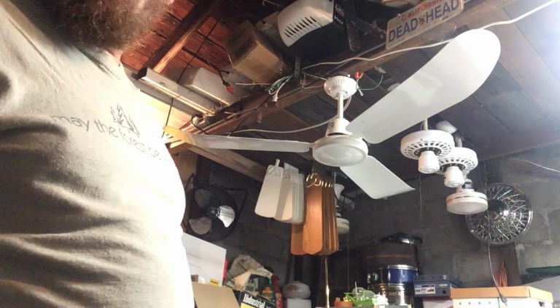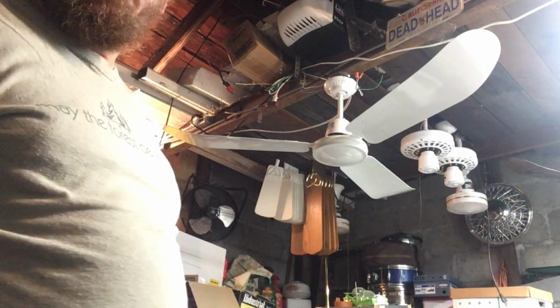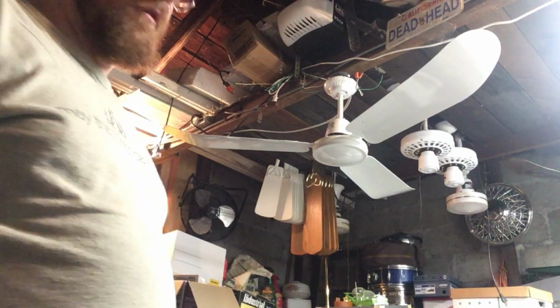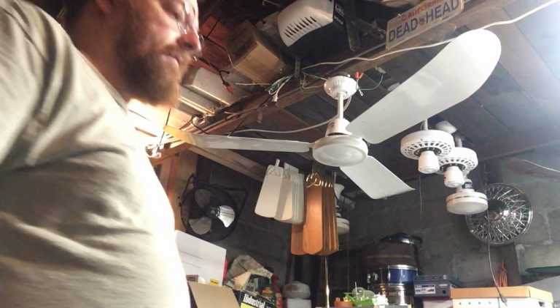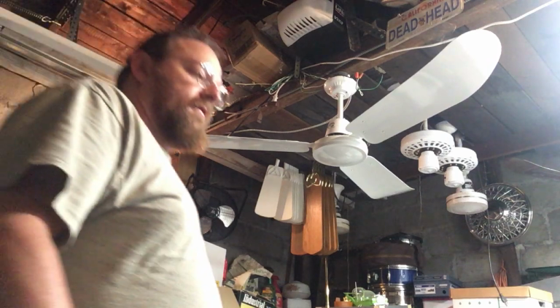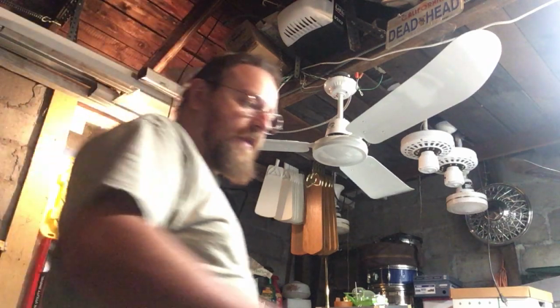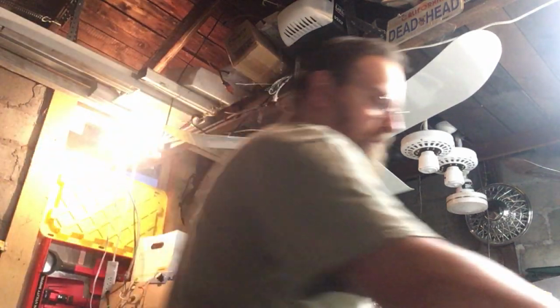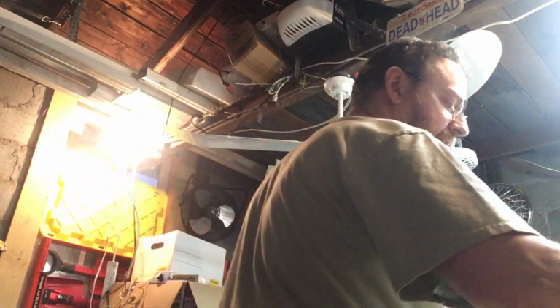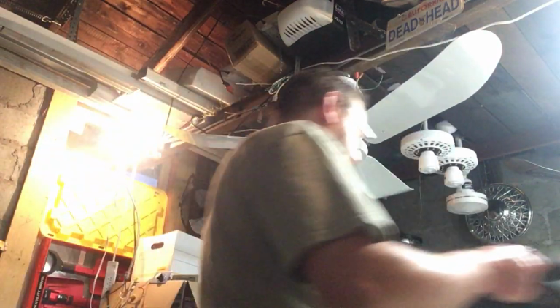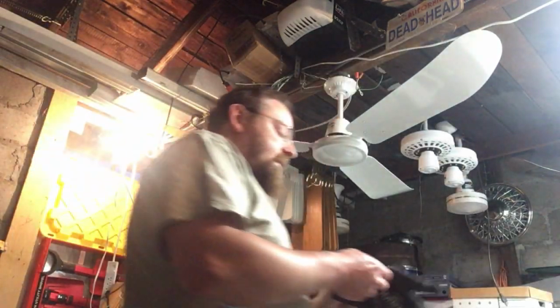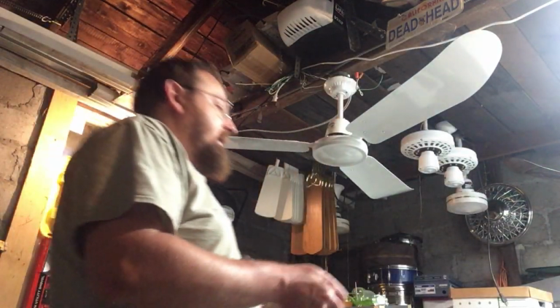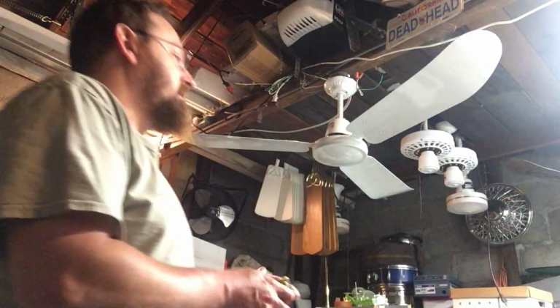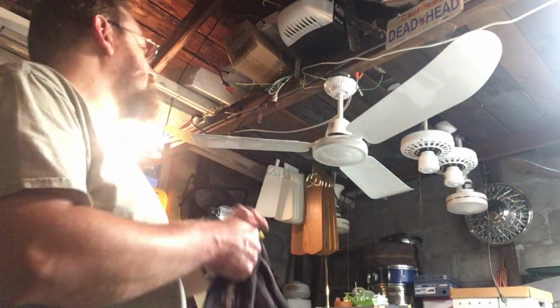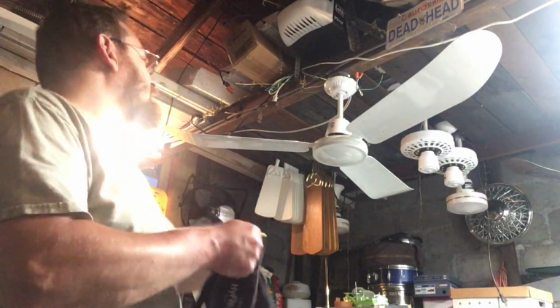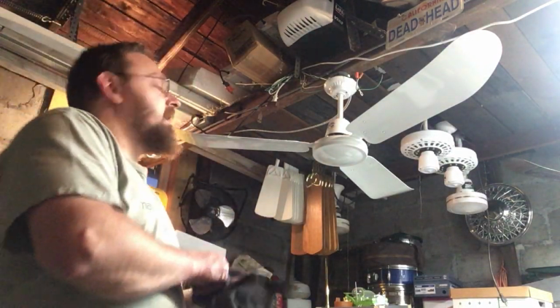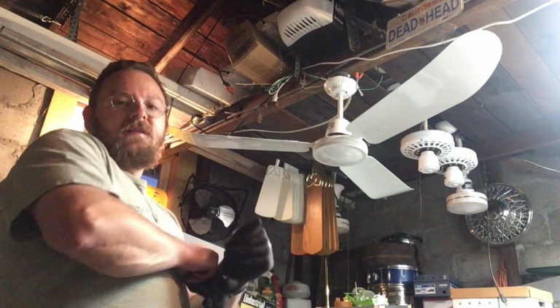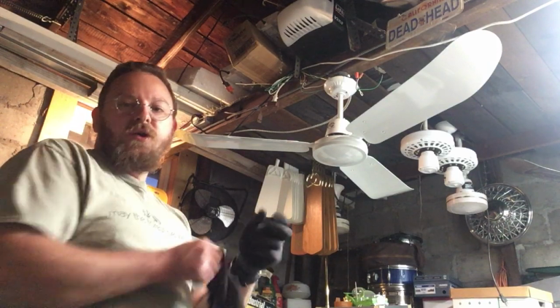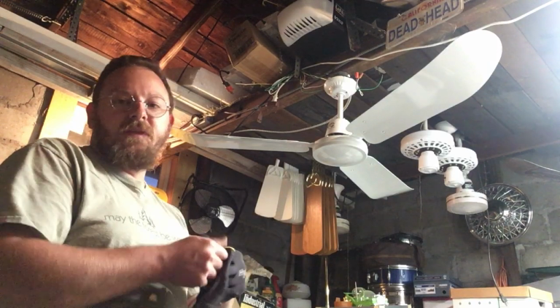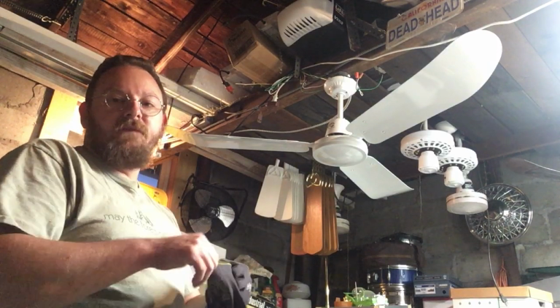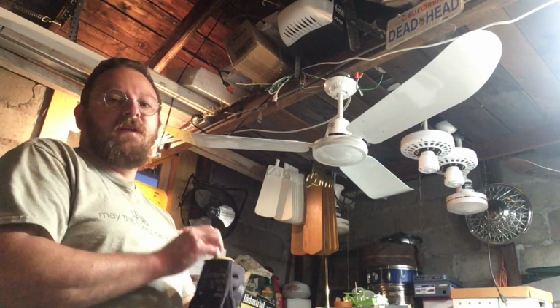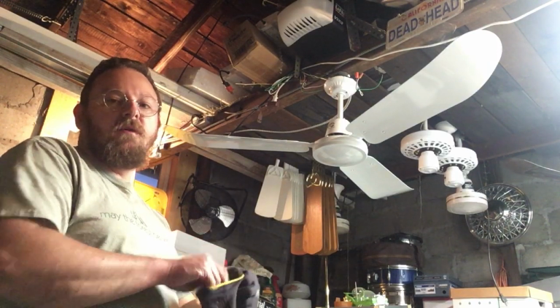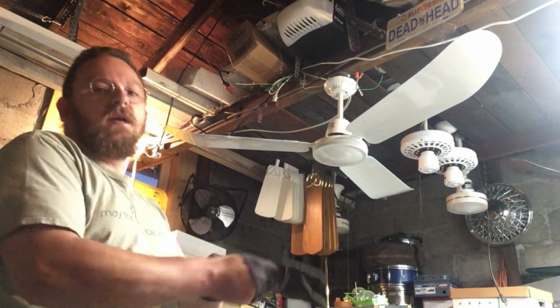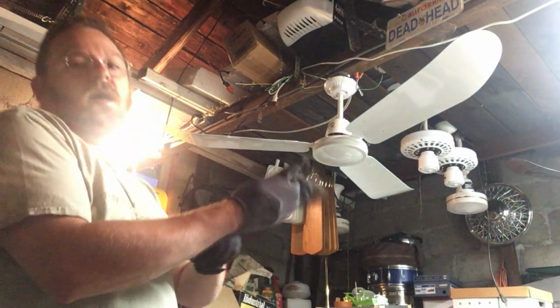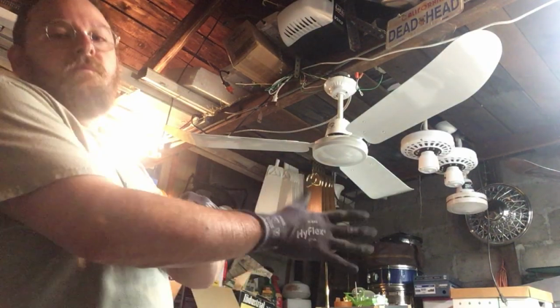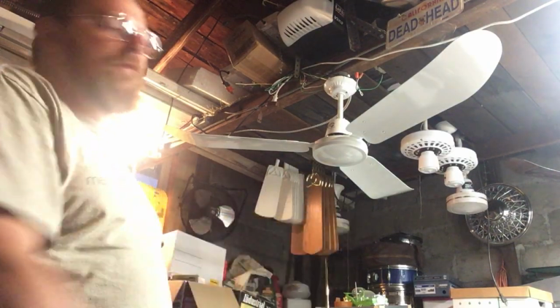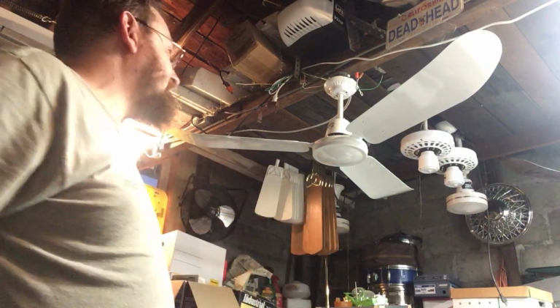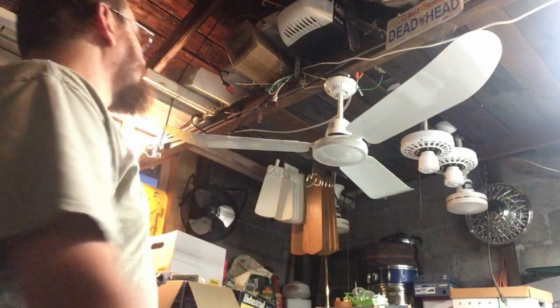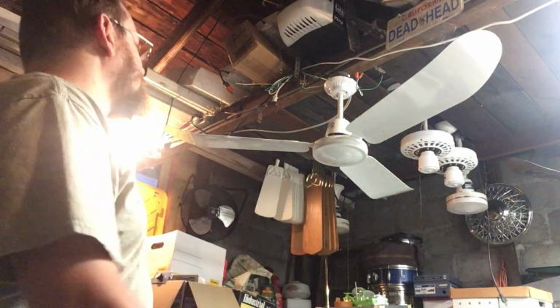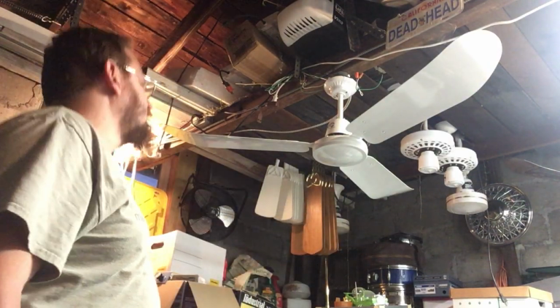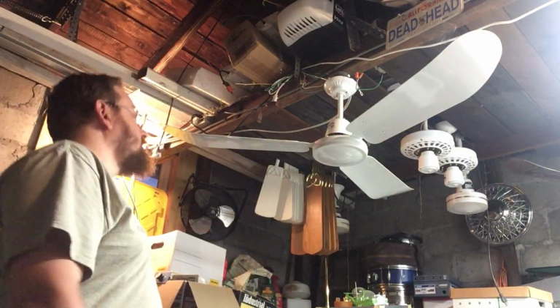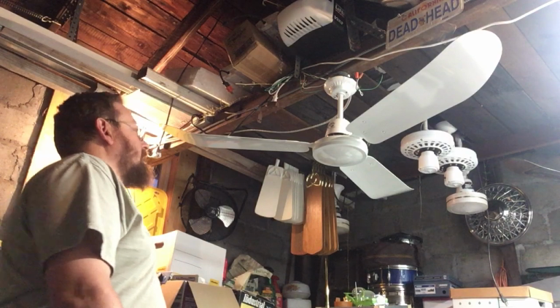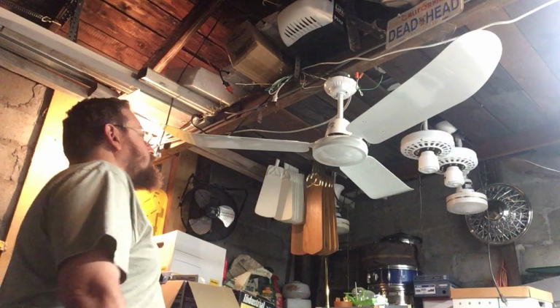Good evening folks, I'm Mark here in the Fan Cave. This is a continuation of the previous video of the second SMC Hampton Bay Industrial.